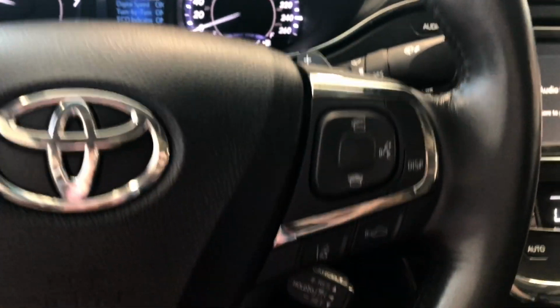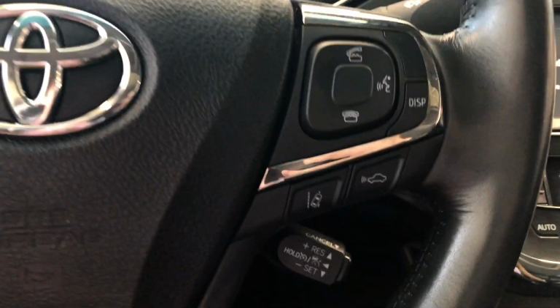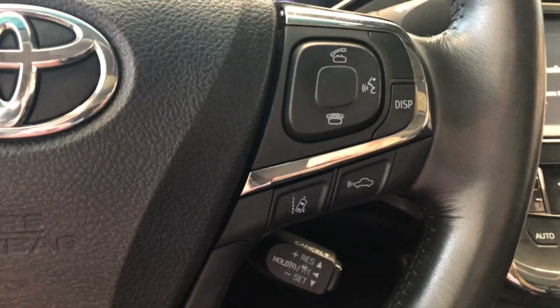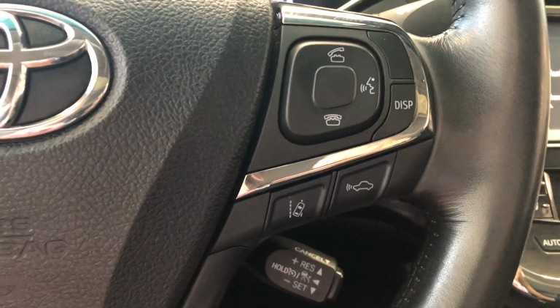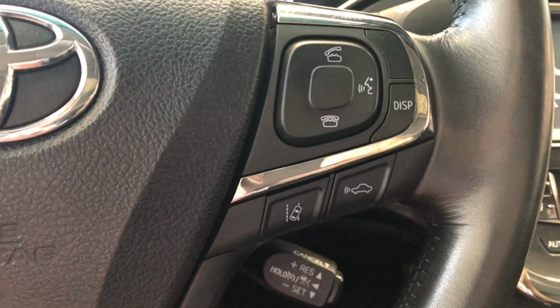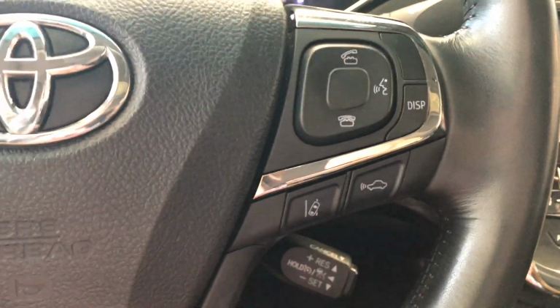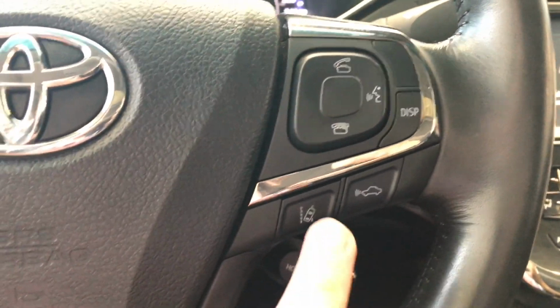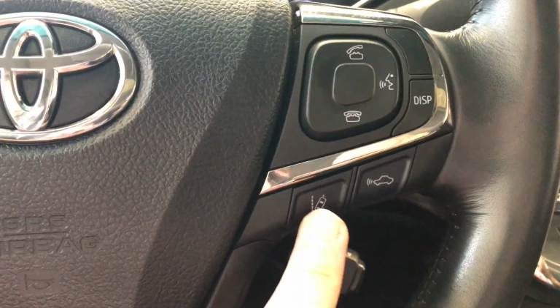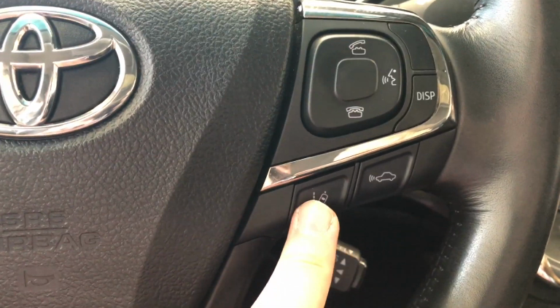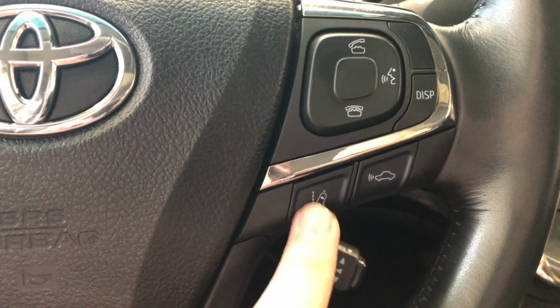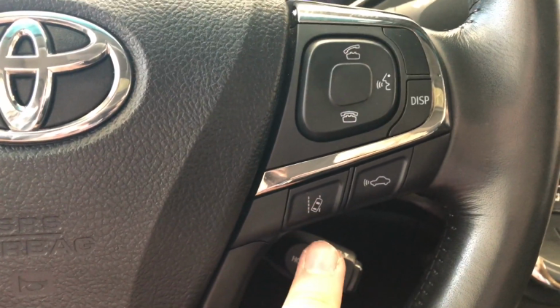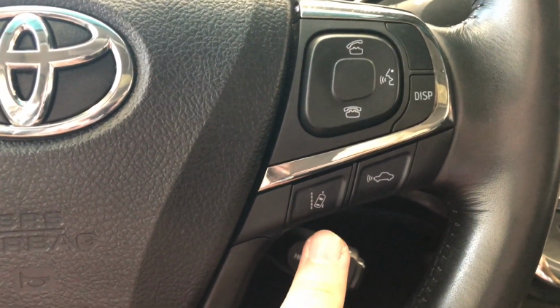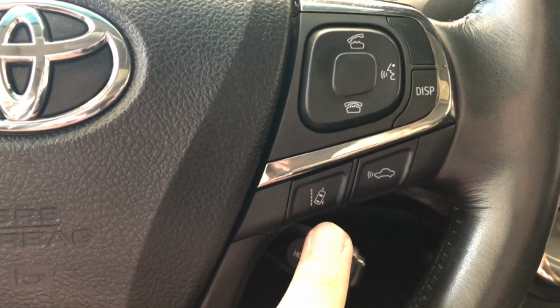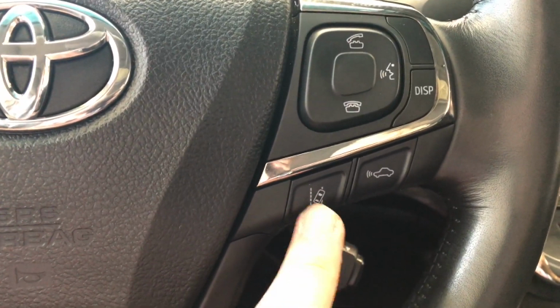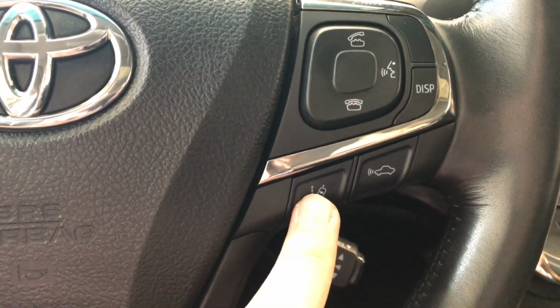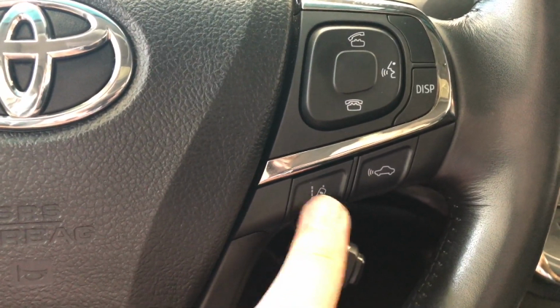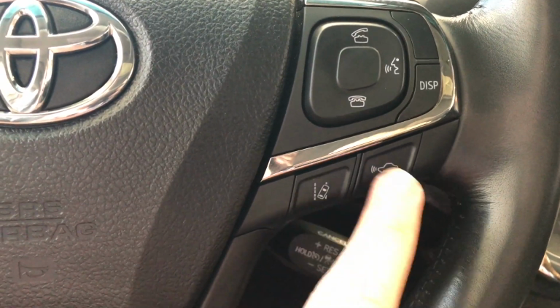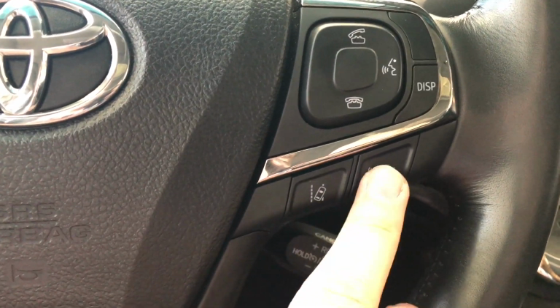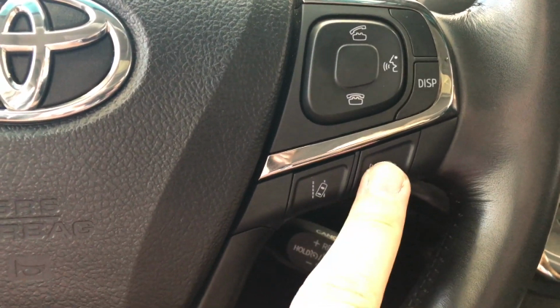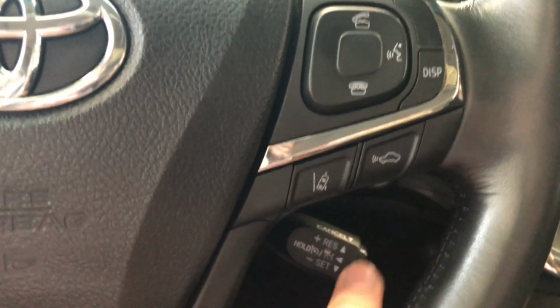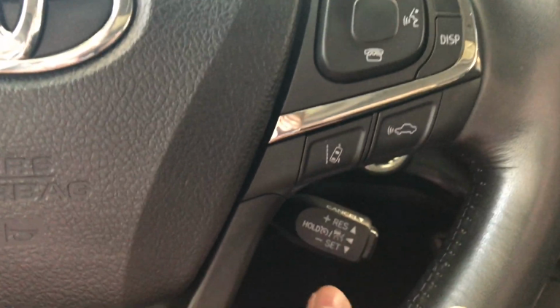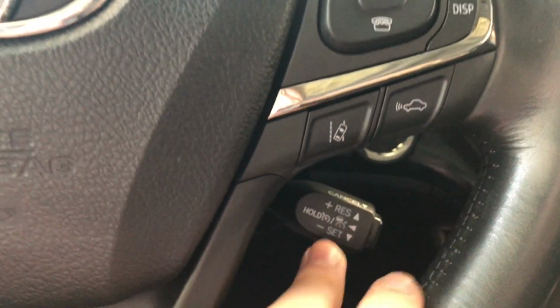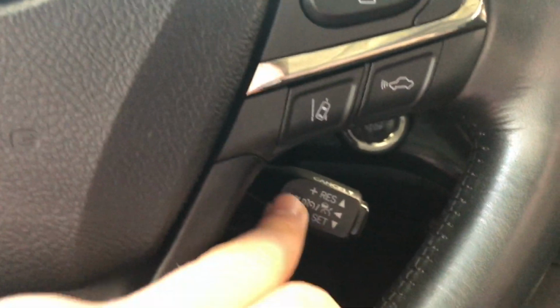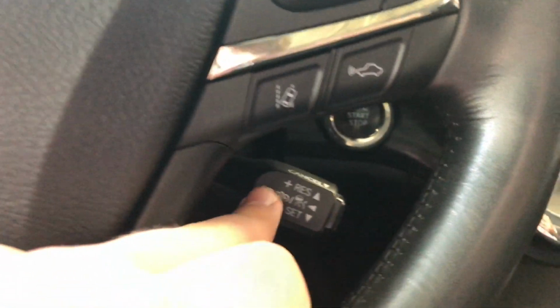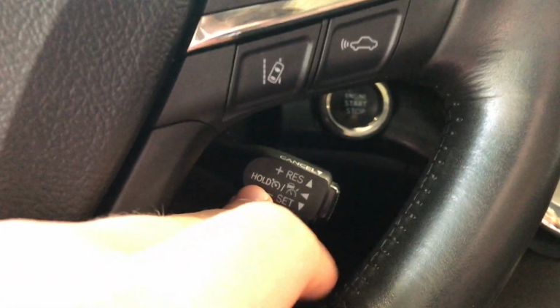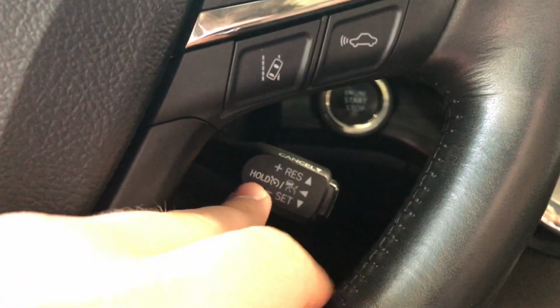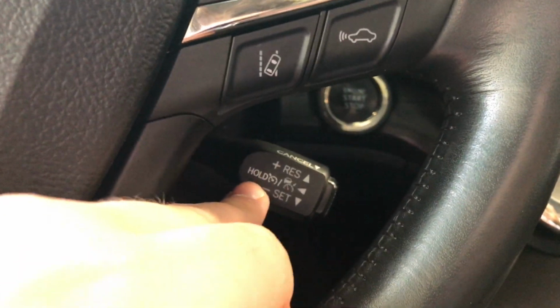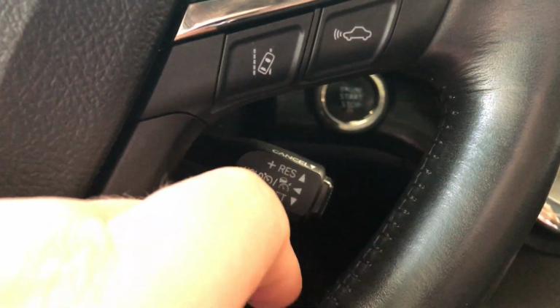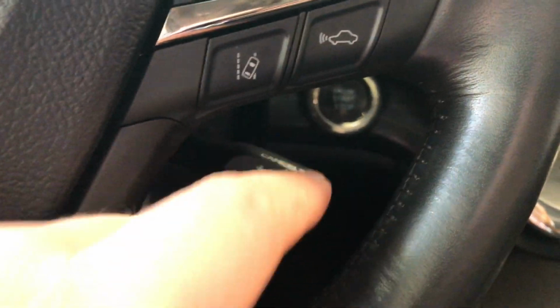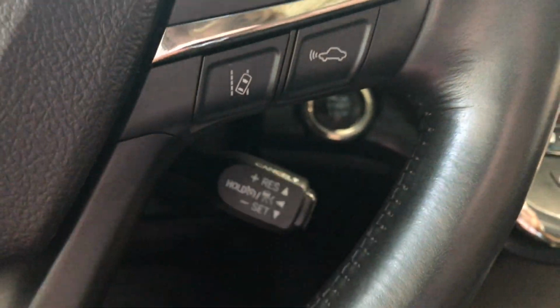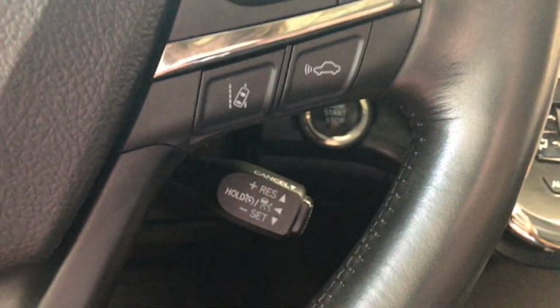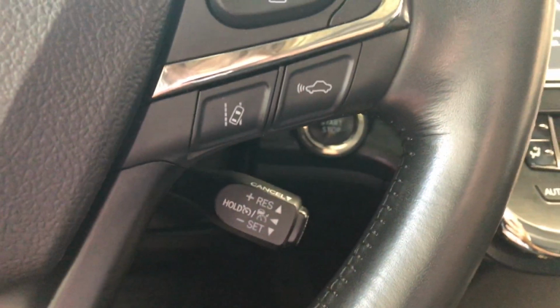On the bottom right side of the steering wheel you have your Toyota Safety Sense with lane departure alert and dynamic radar cruise control, and your cruise control speed settings are right behind the wheel.